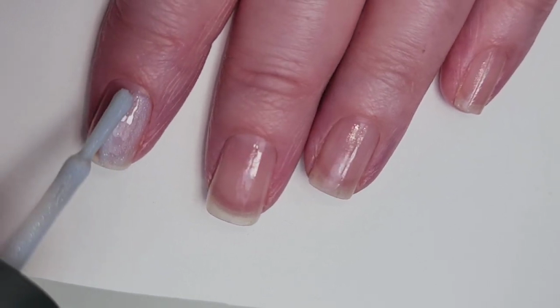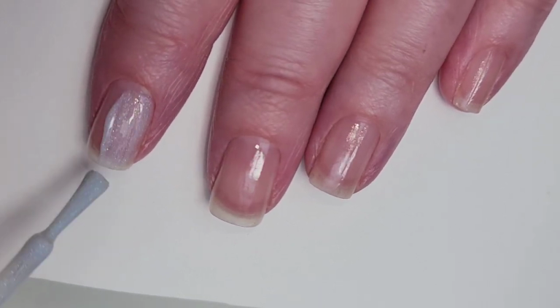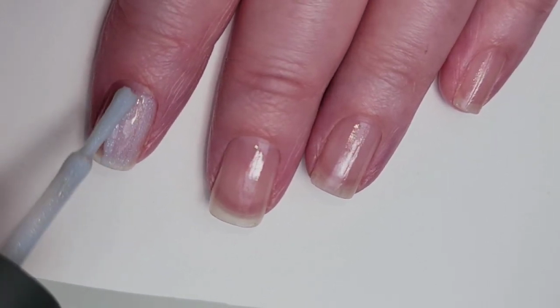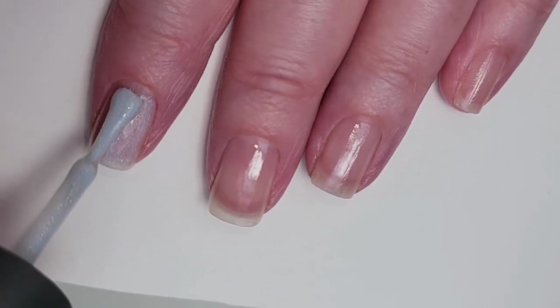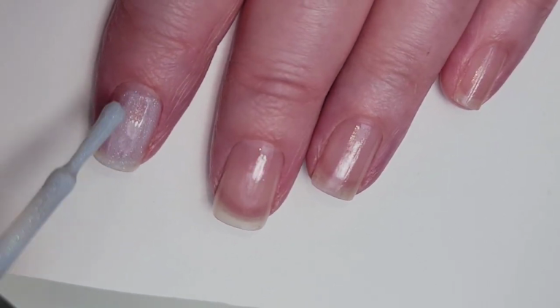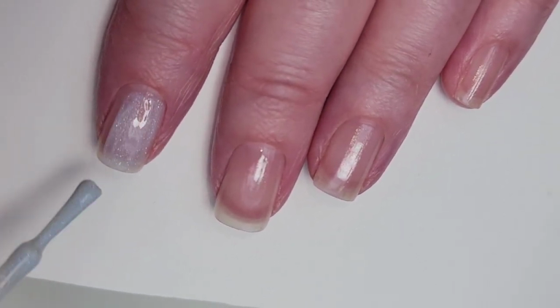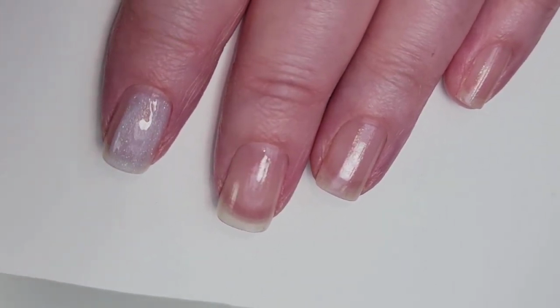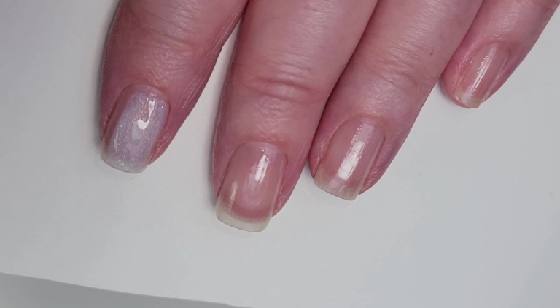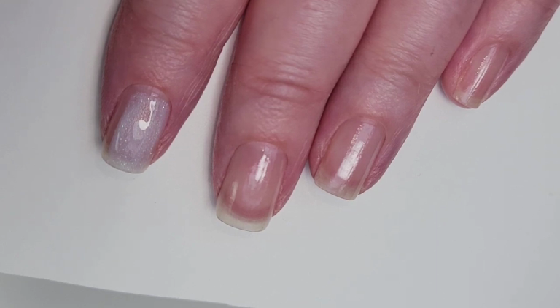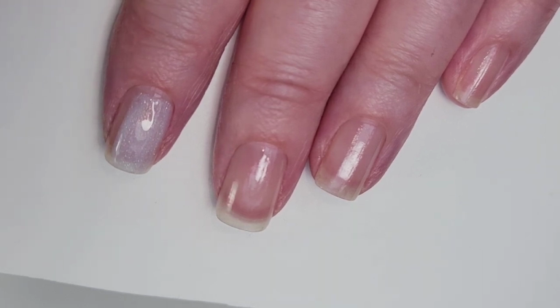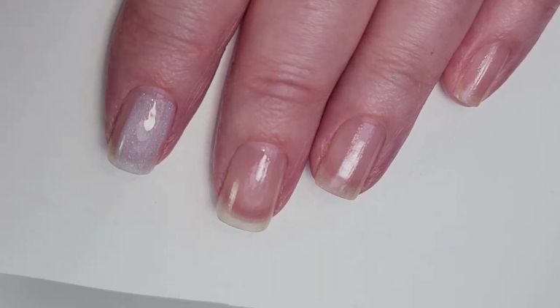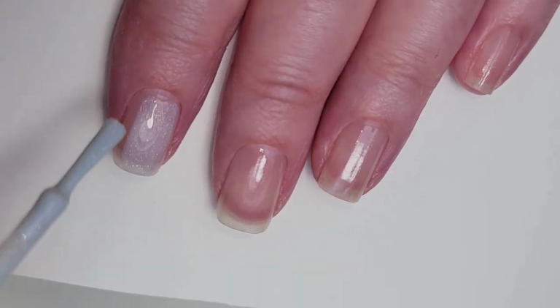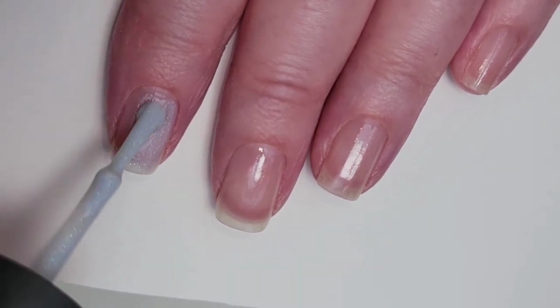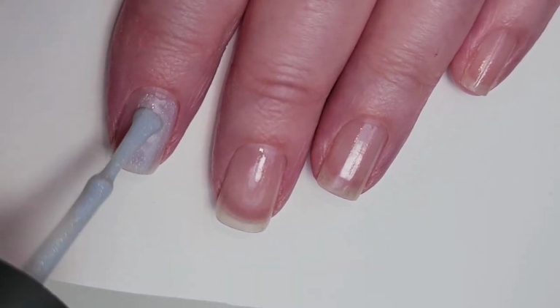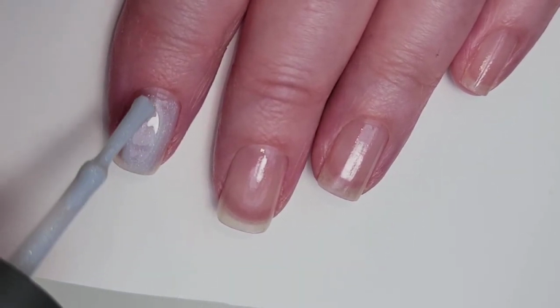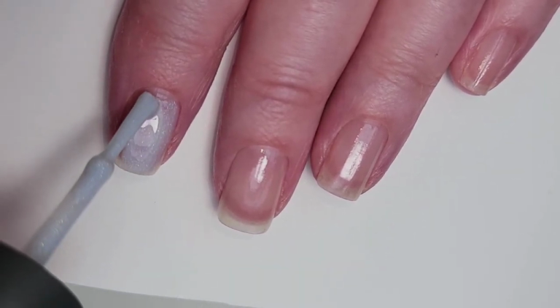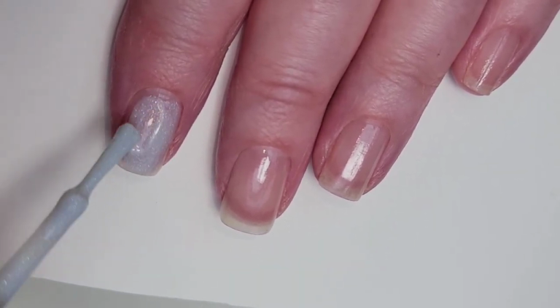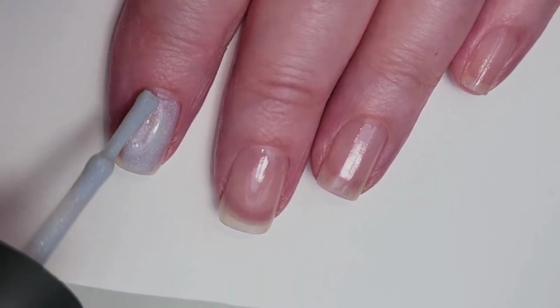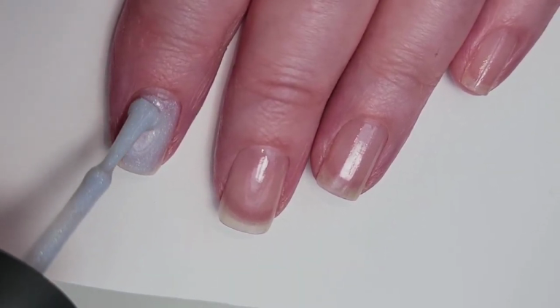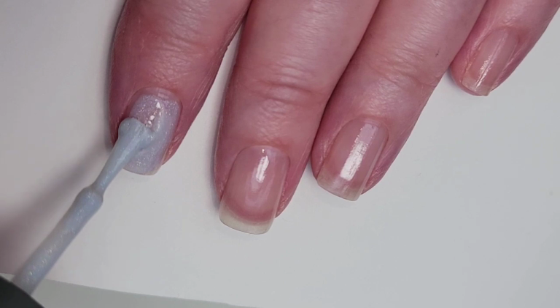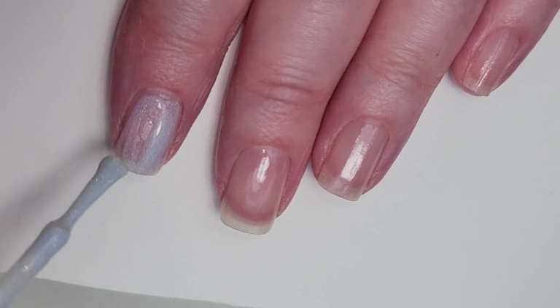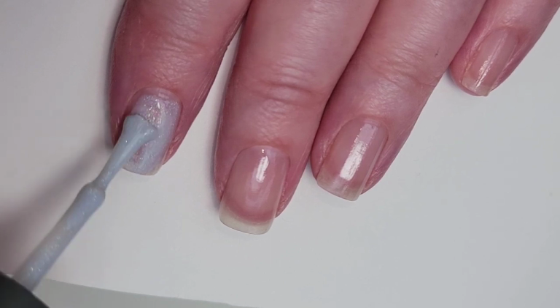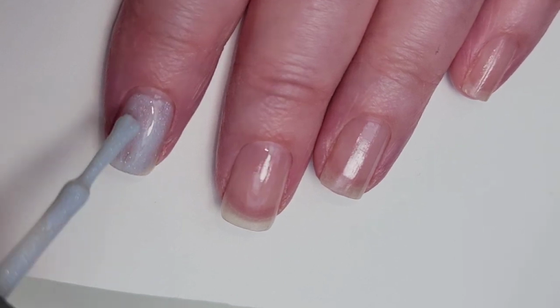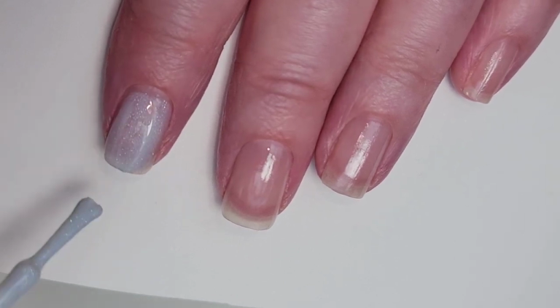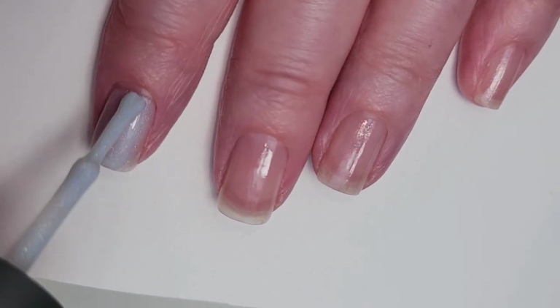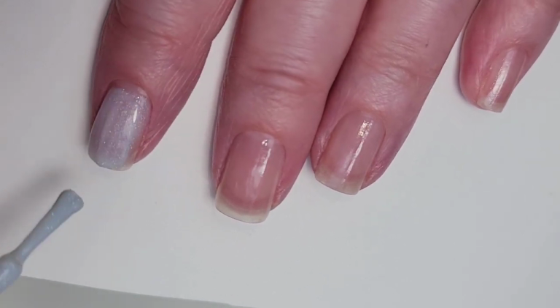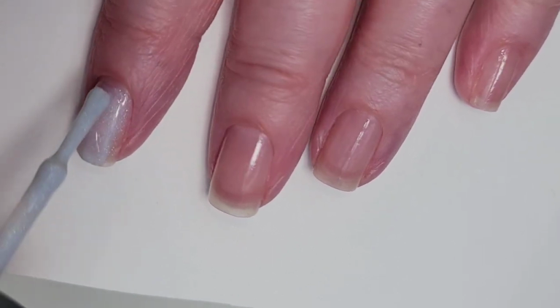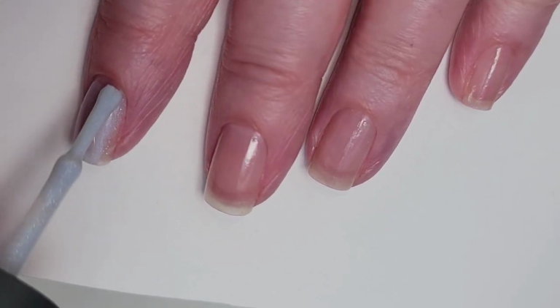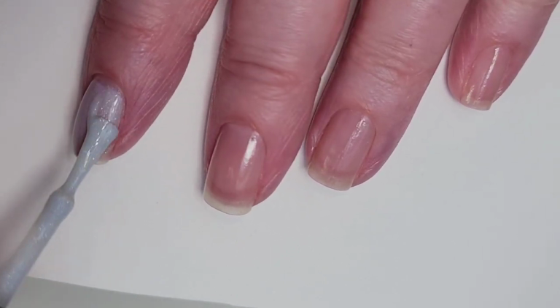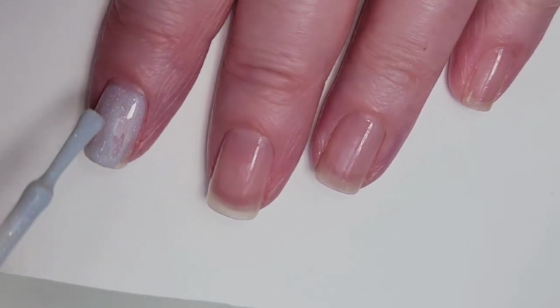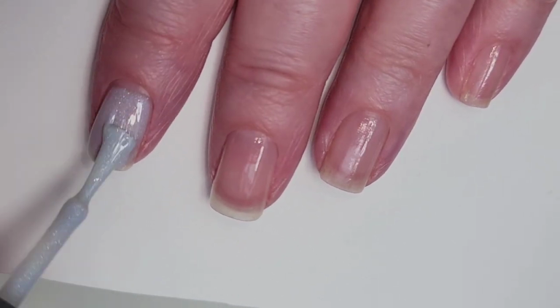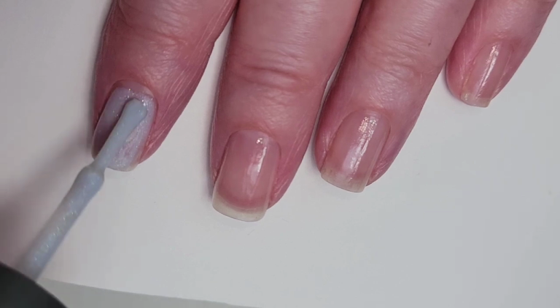When you have too small and skinny of a brush you have to use too many brush strokes to get it on there, and then you end up with bald spots — and this is a polish that you can end up with bald spots.